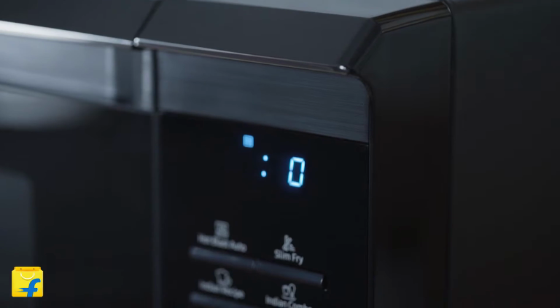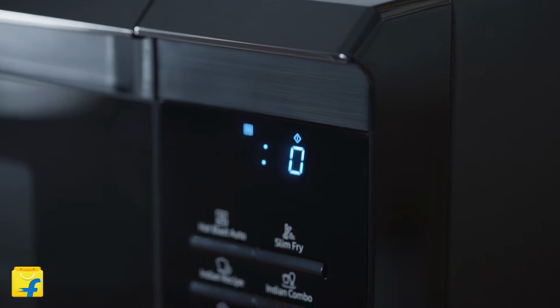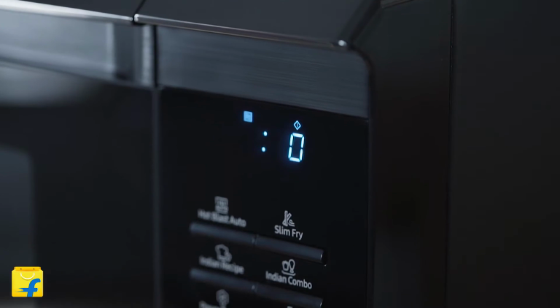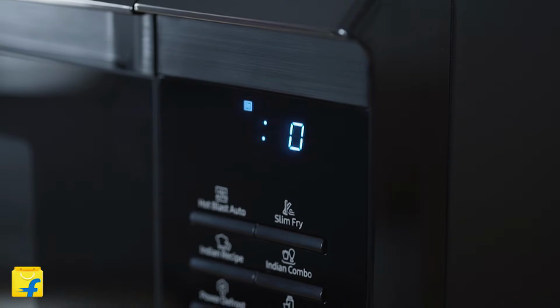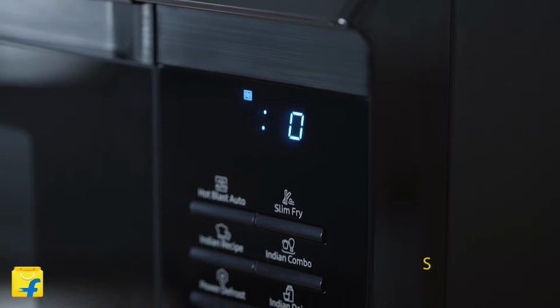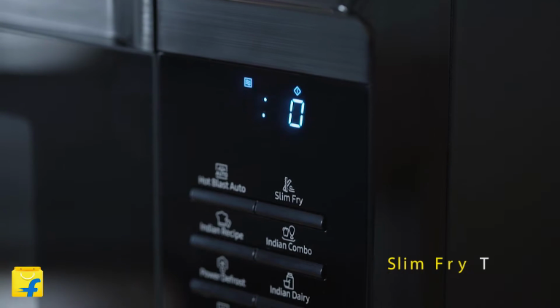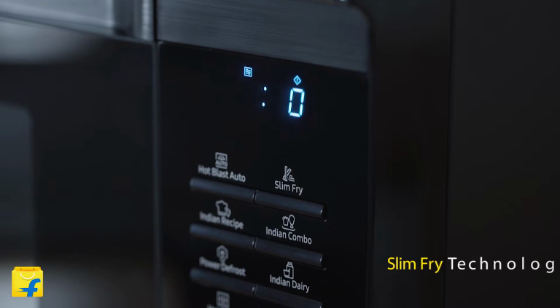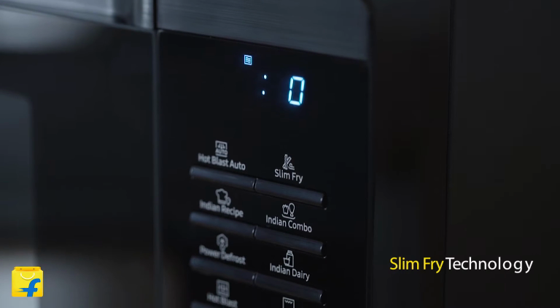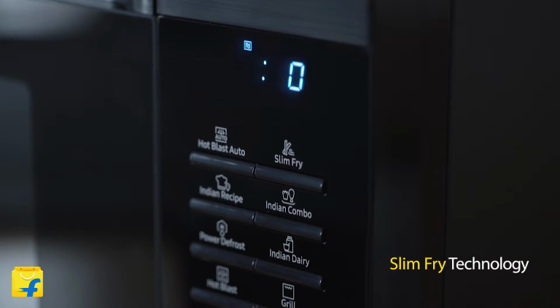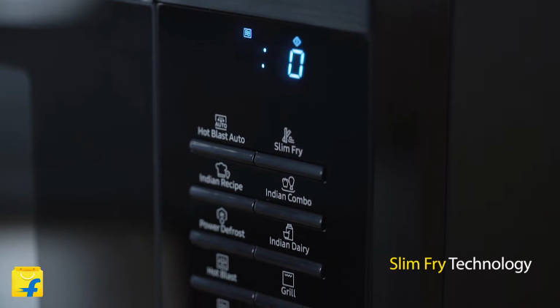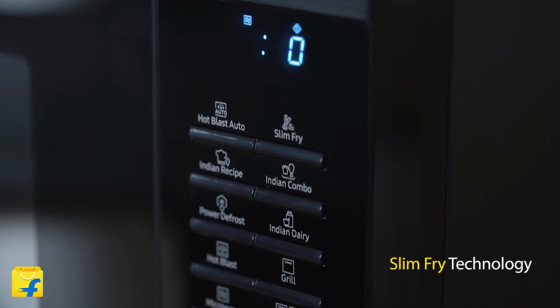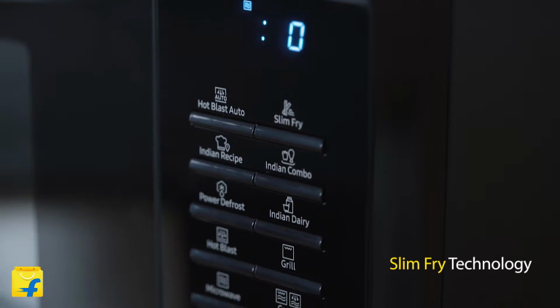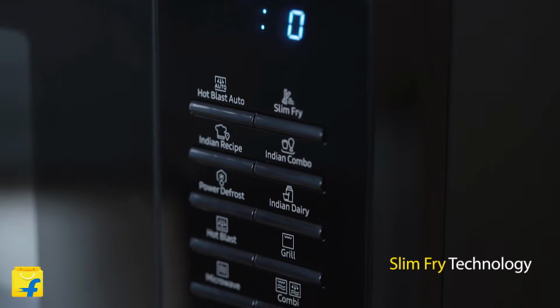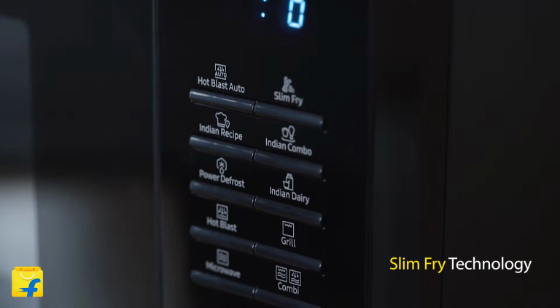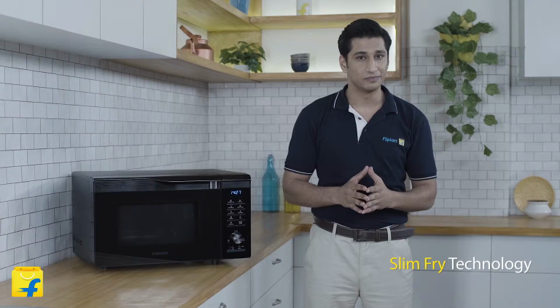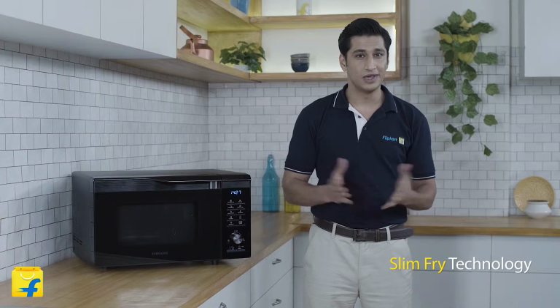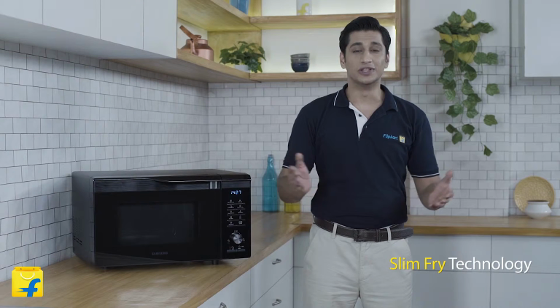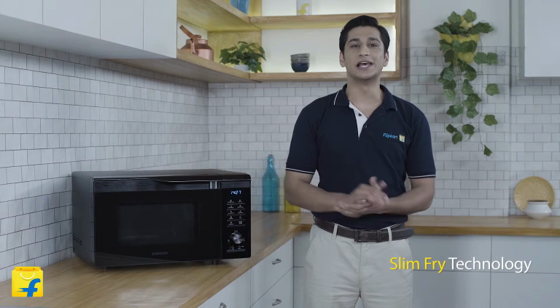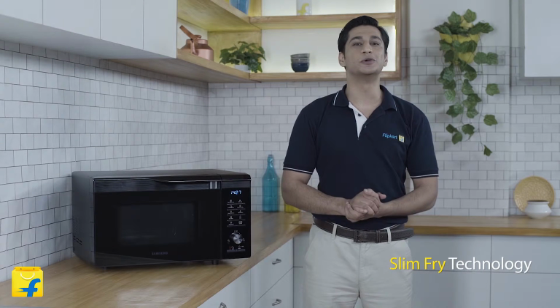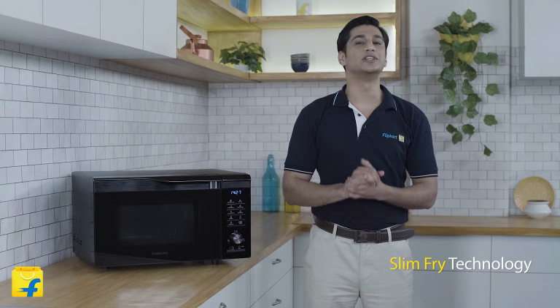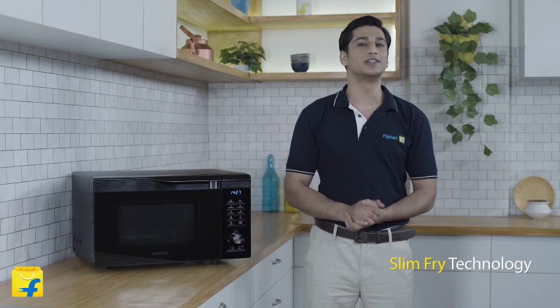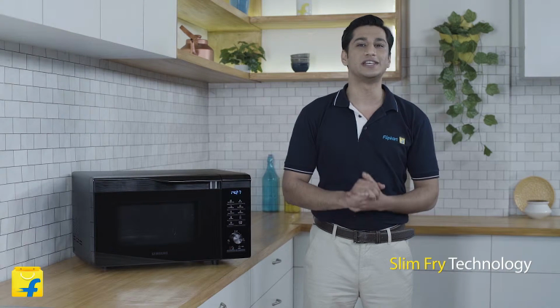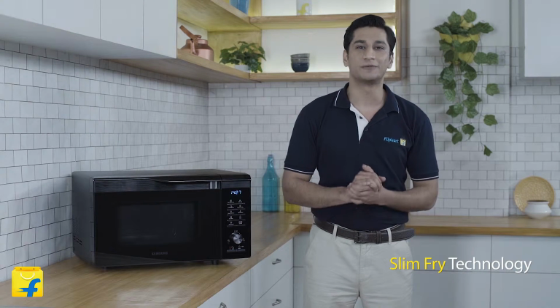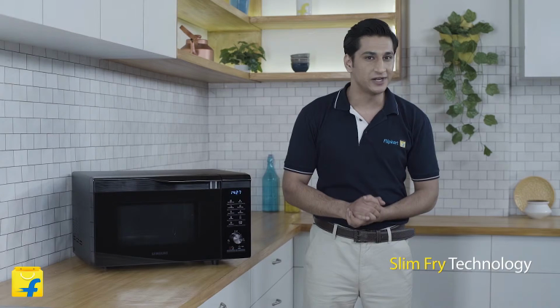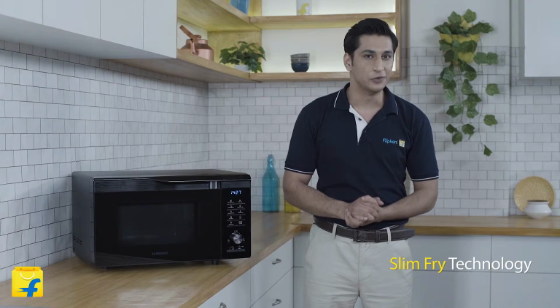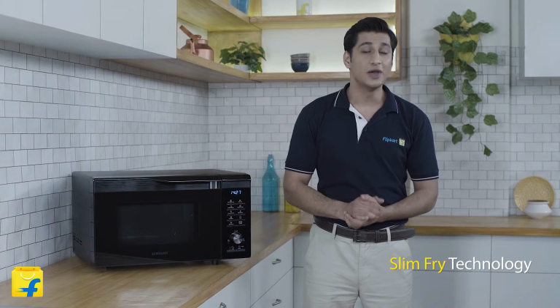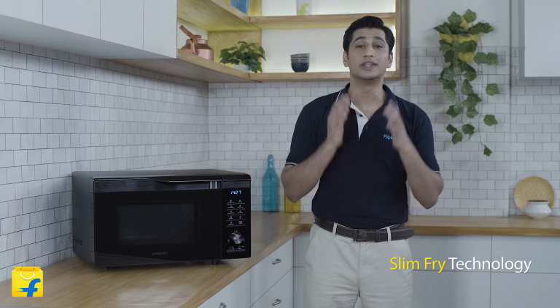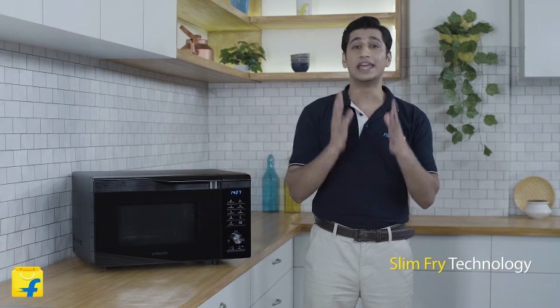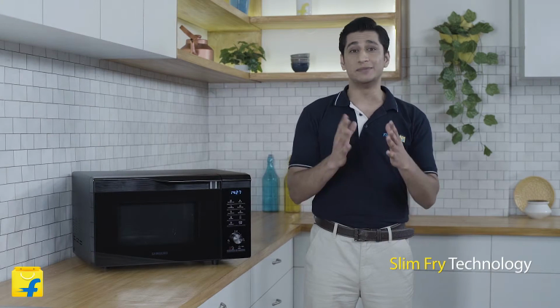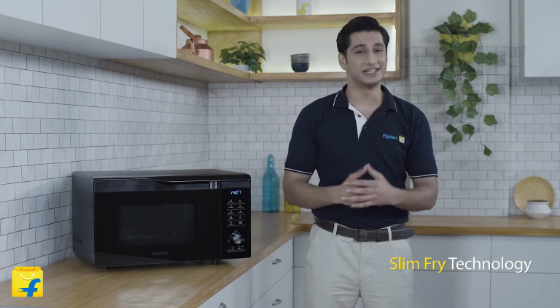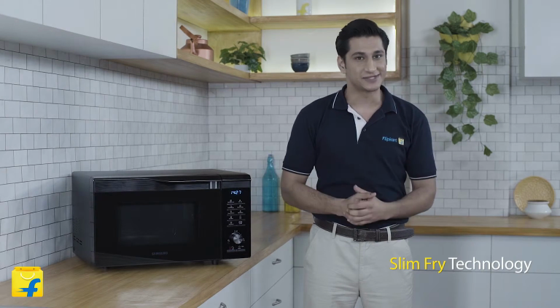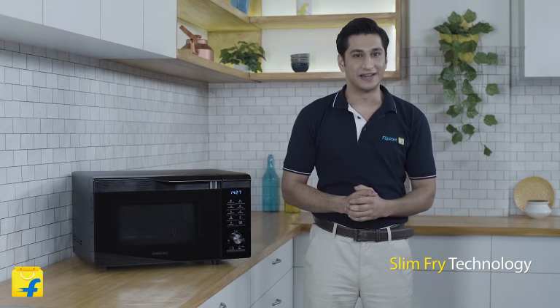This unique oven is equipped with the revolutionary Slim Fry technology. With its help you can enjoy the taste of fried food with 80% less fat.